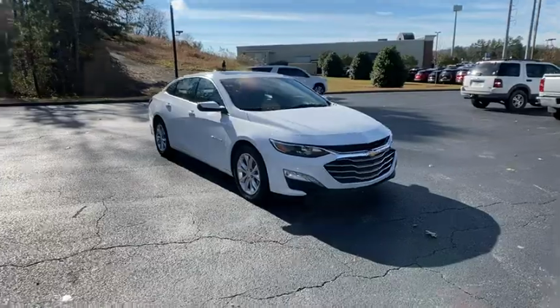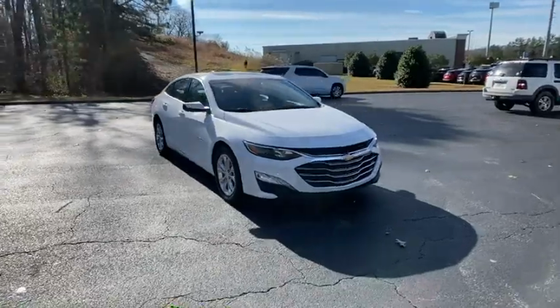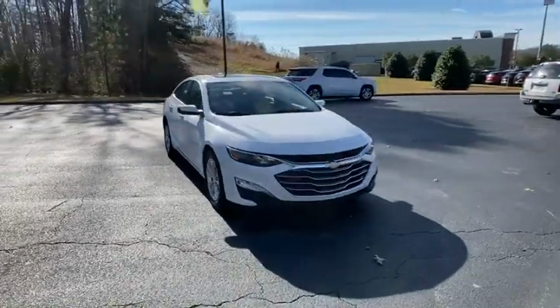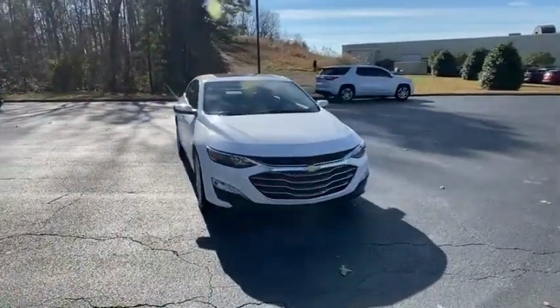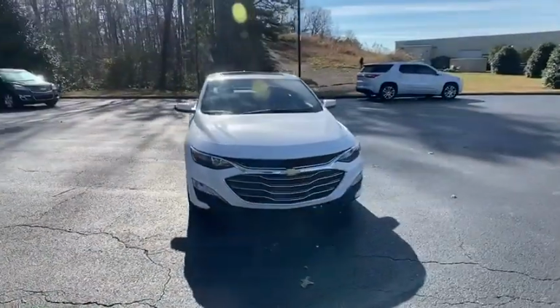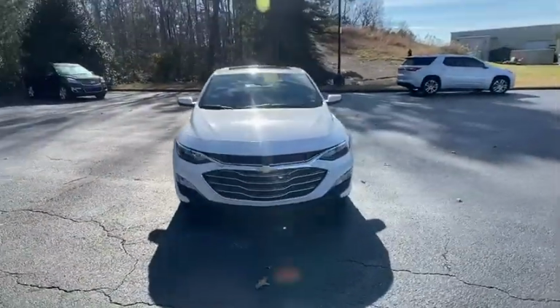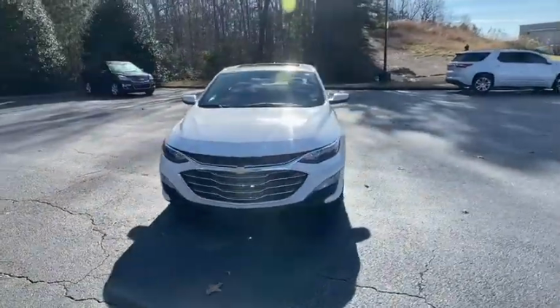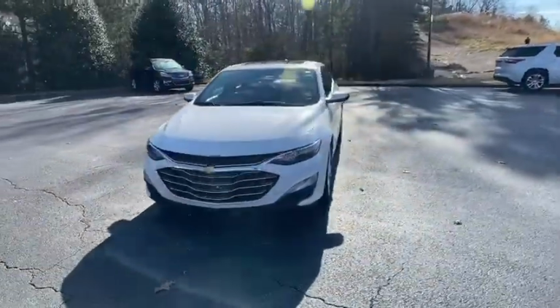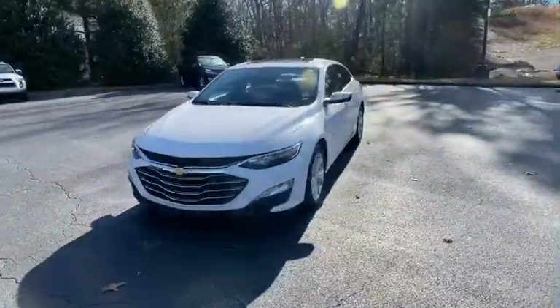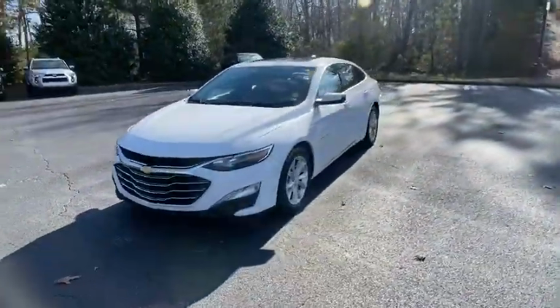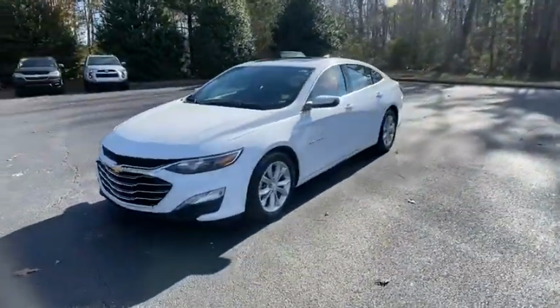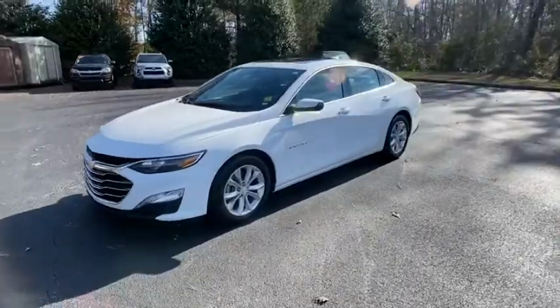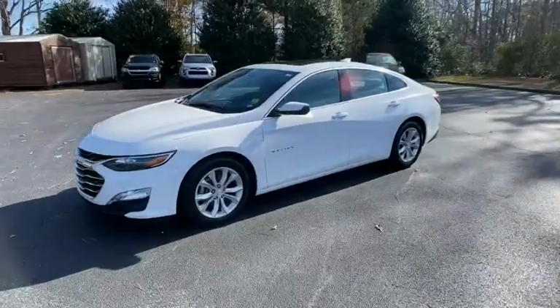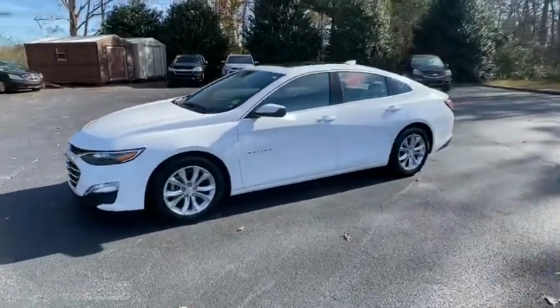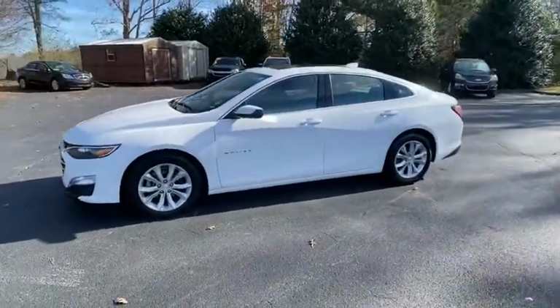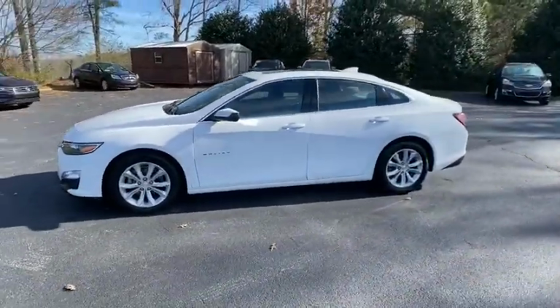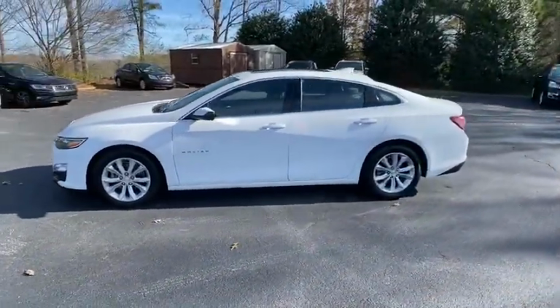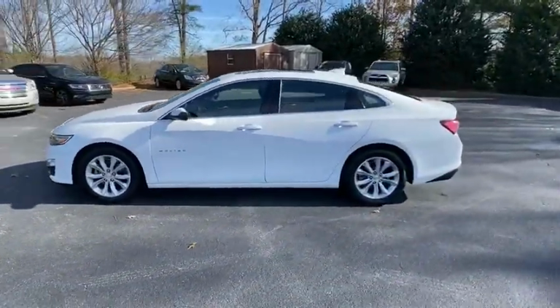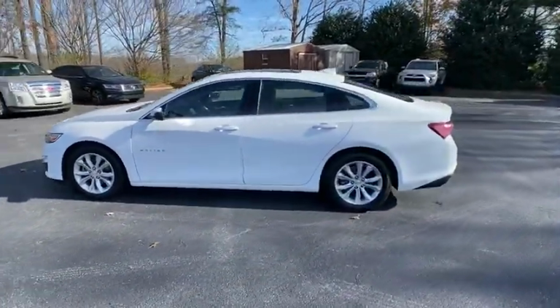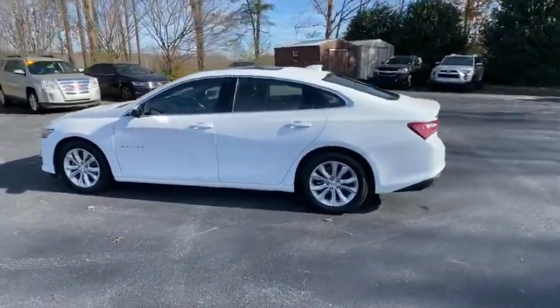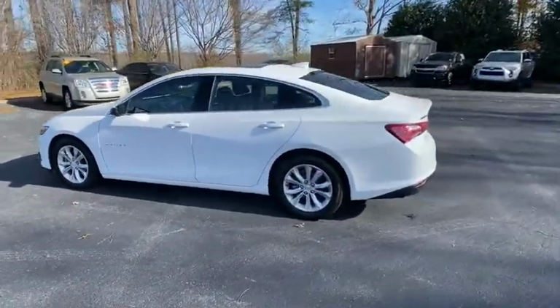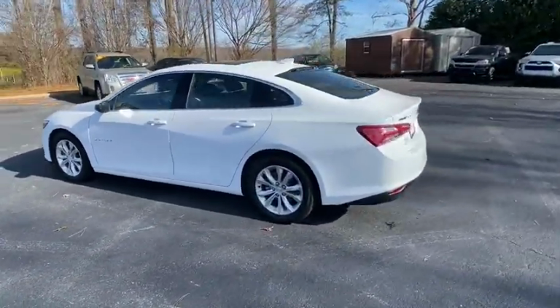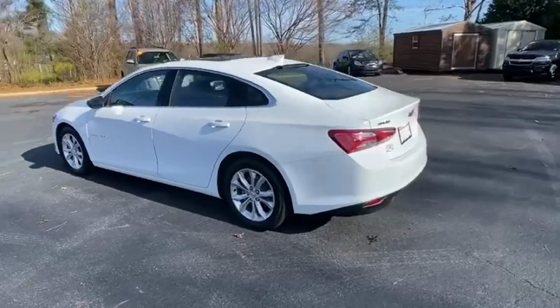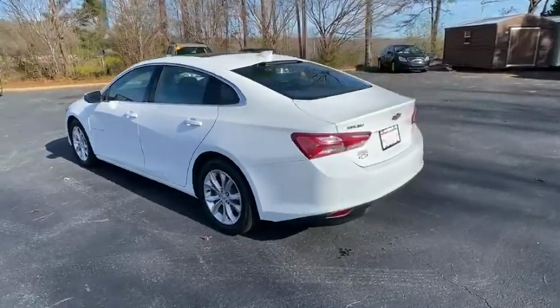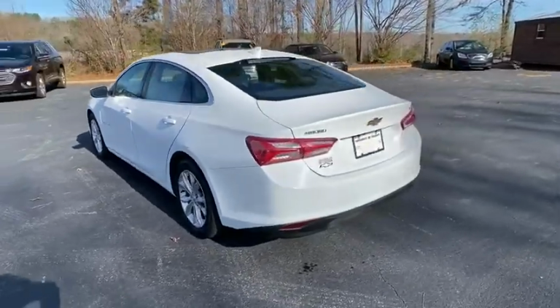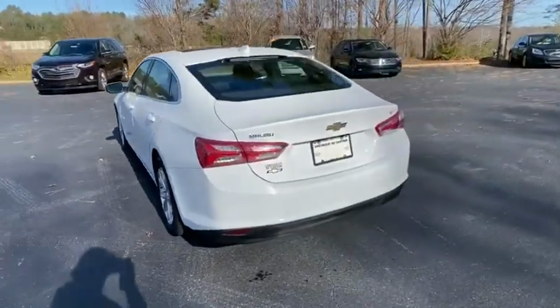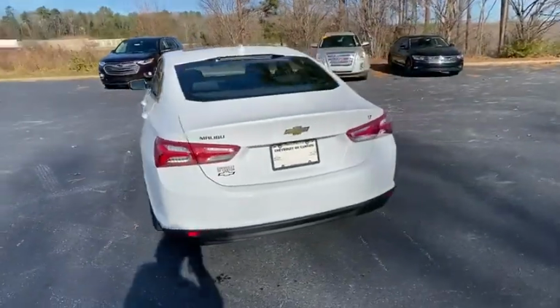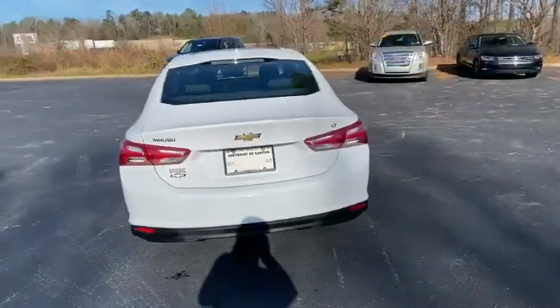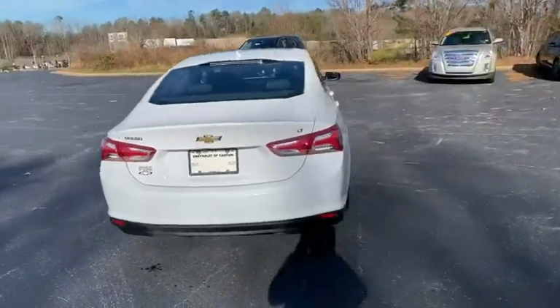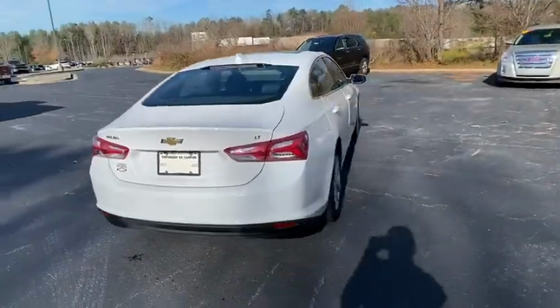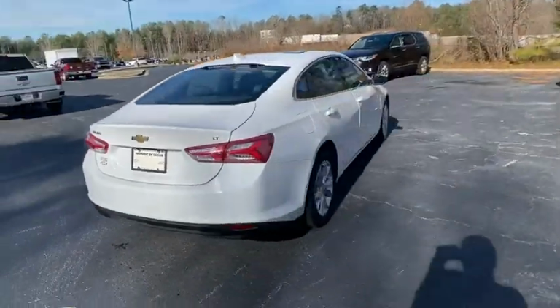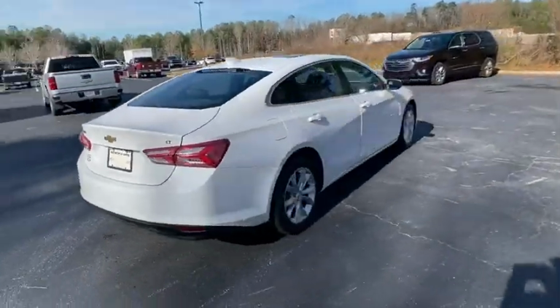We are pleased to show you the 2019 Chevrolet Malibu, a combination of performance and fuel economy. The Malibu is a great commuting car. This vehicle has less than 45,000 miles. Here are some of this vehicle's great options.